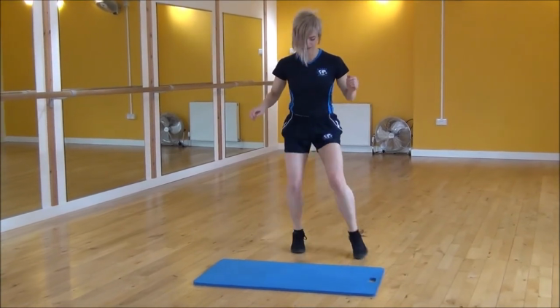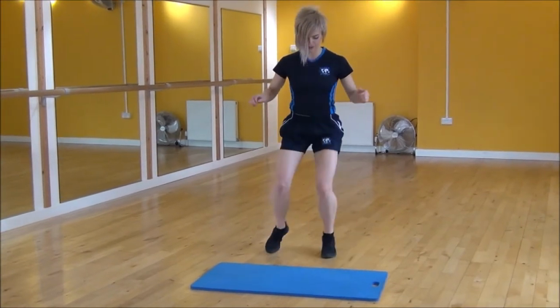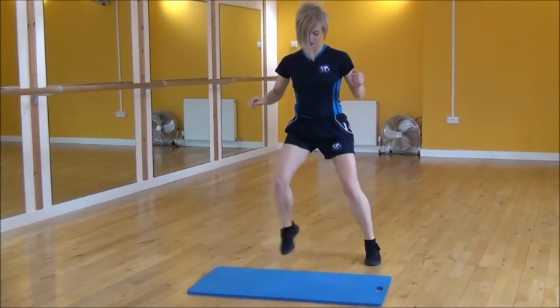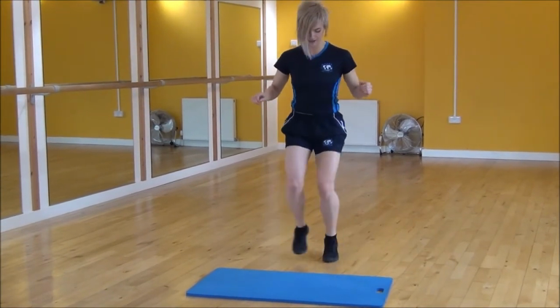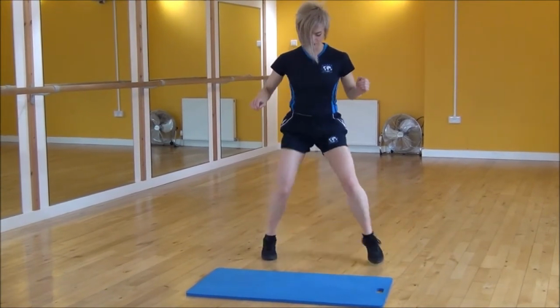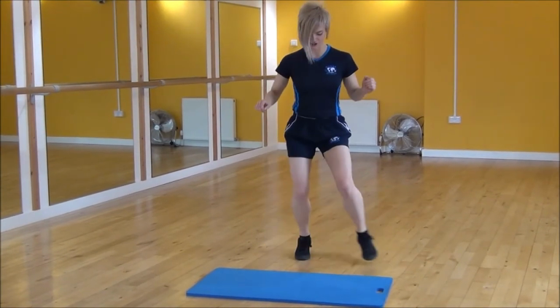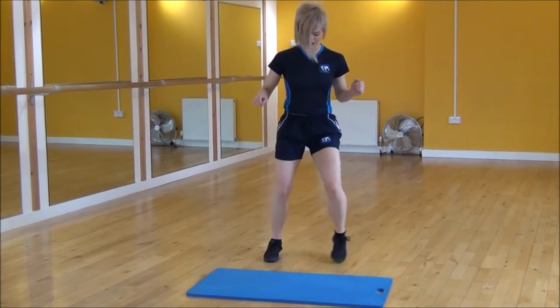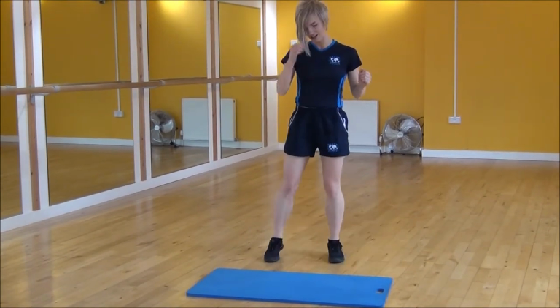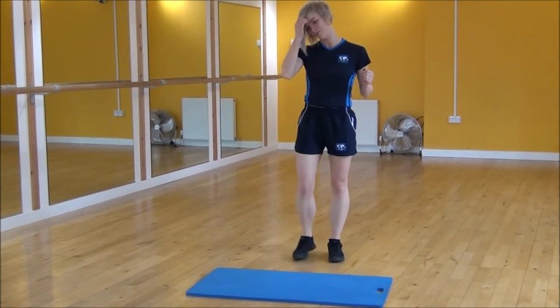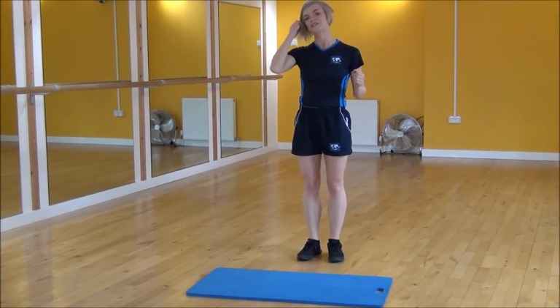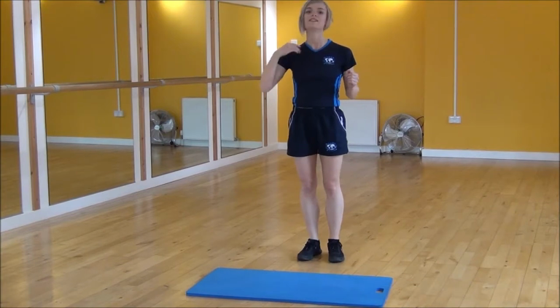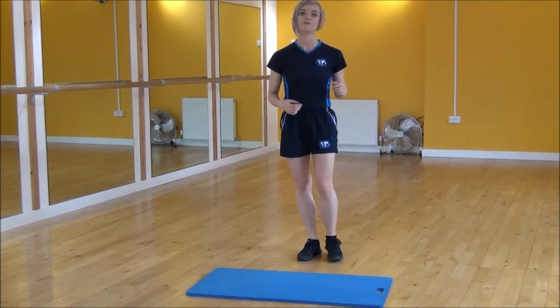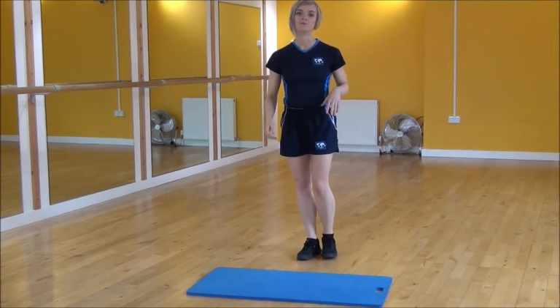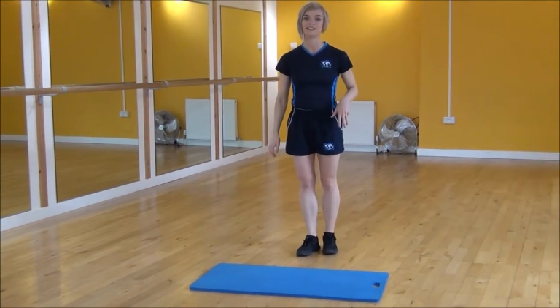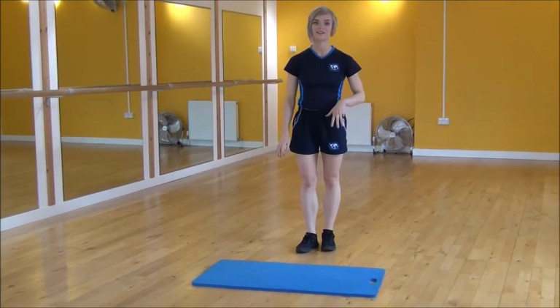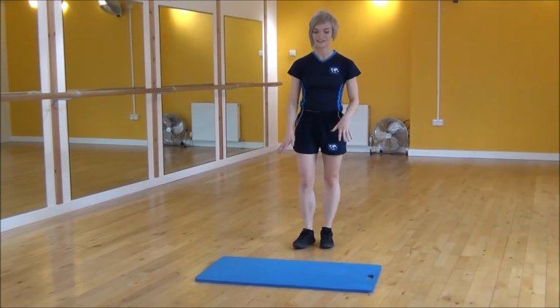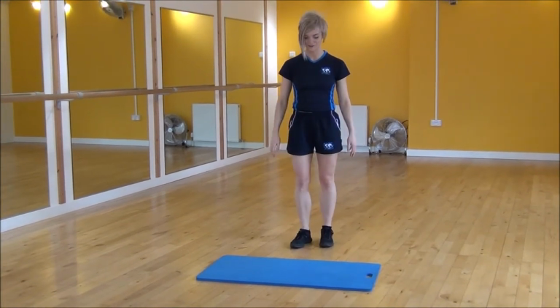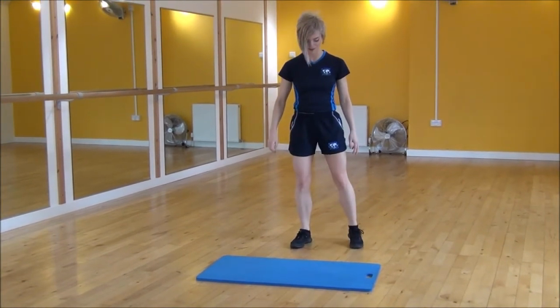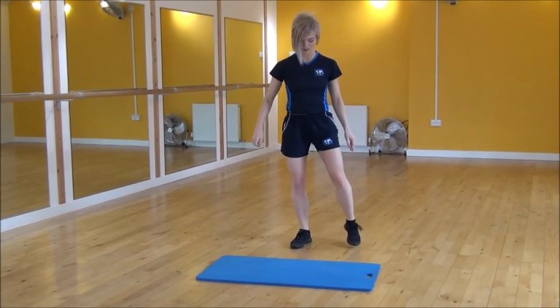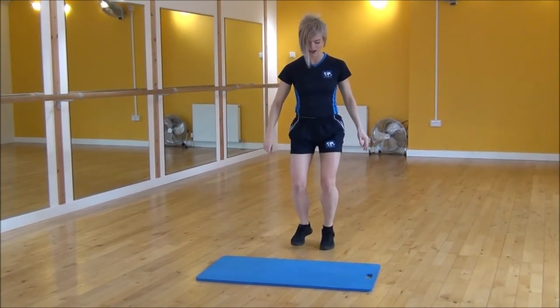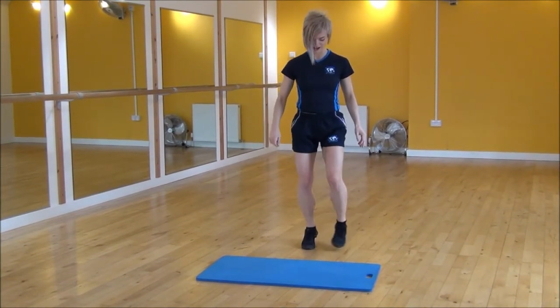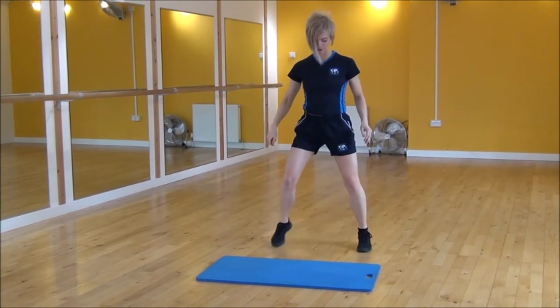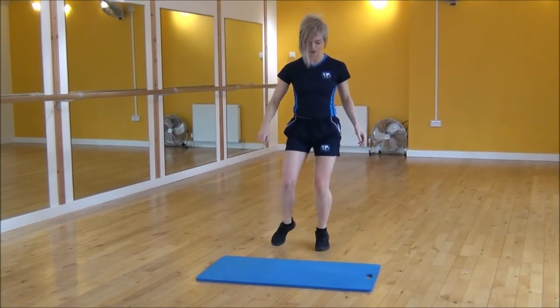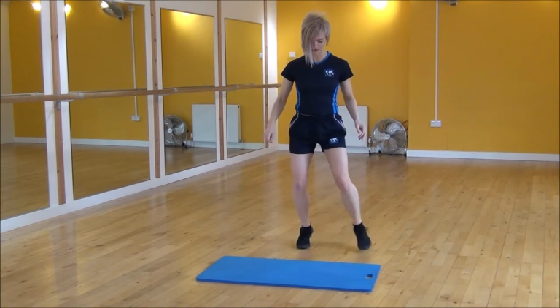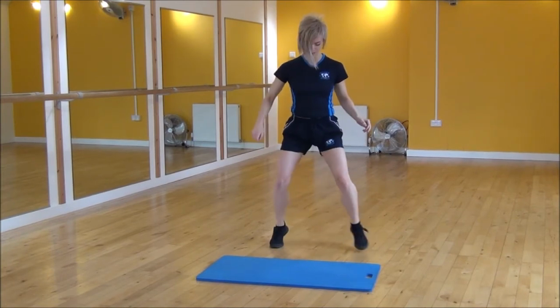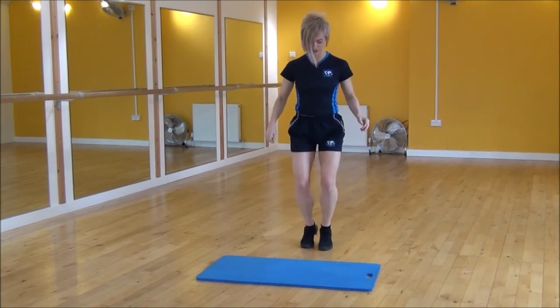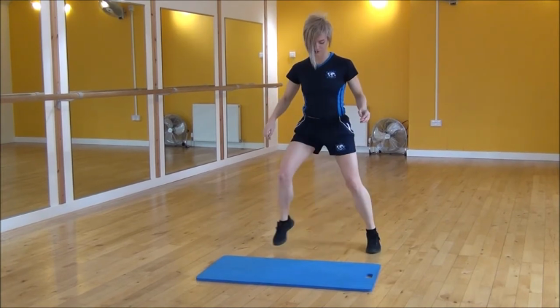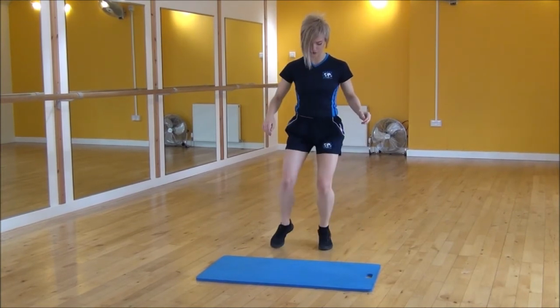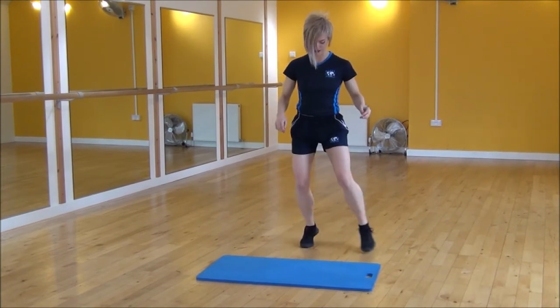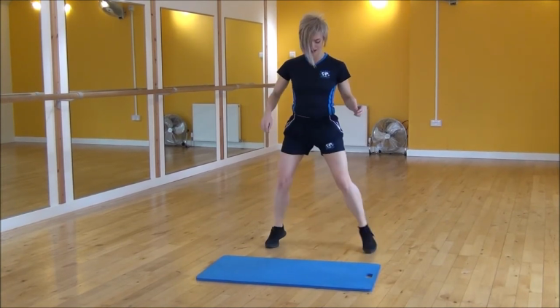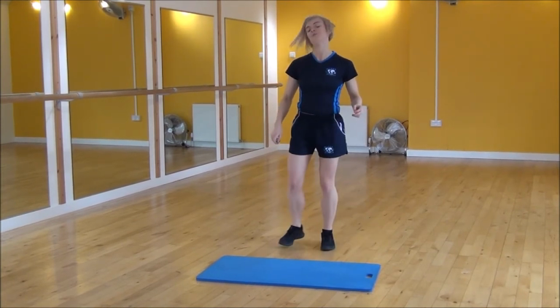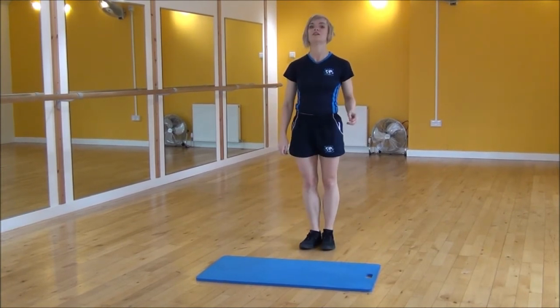And you're going to do it as fast as you can, but if it is a little bit complicated then you can go nice and slow, so we step in, in, out, out. Start off slow and then build it up.